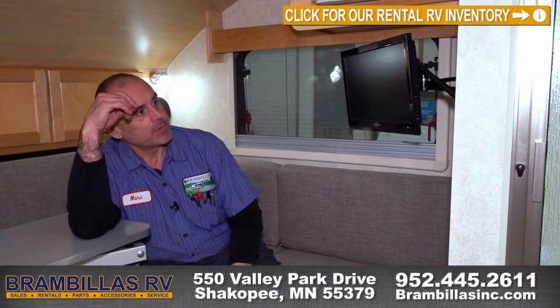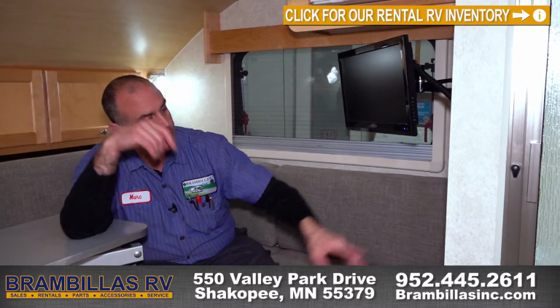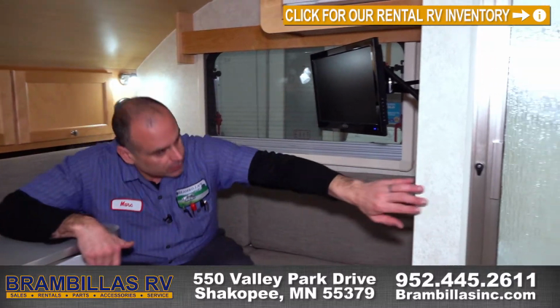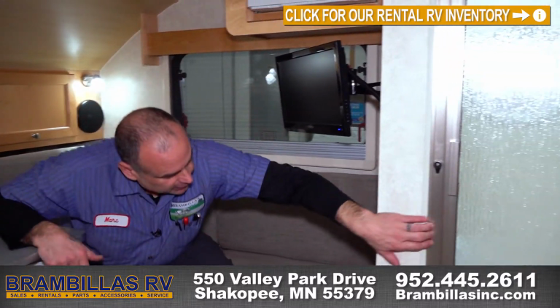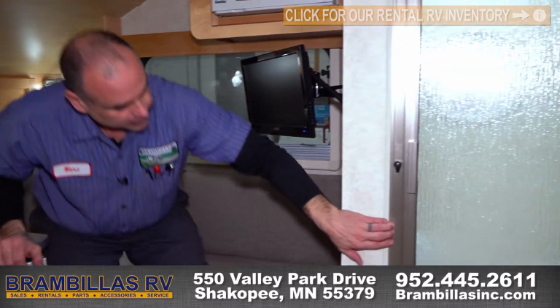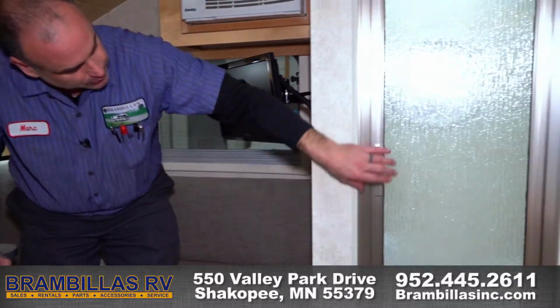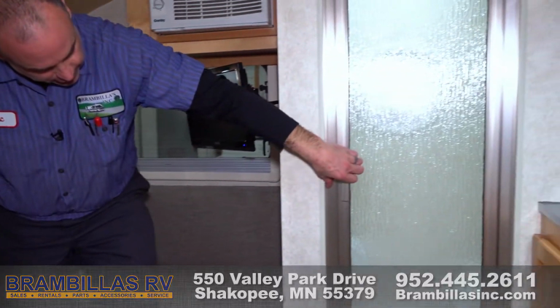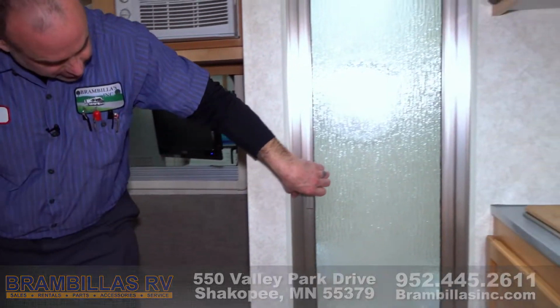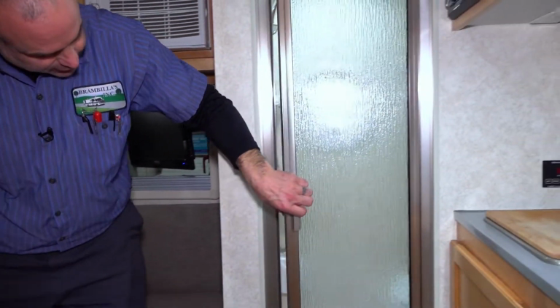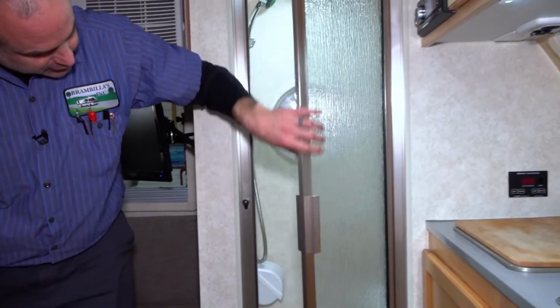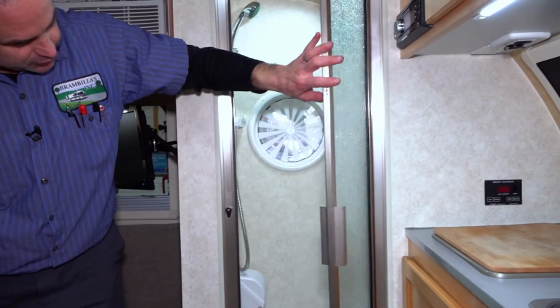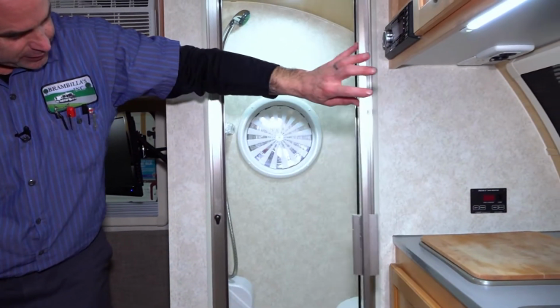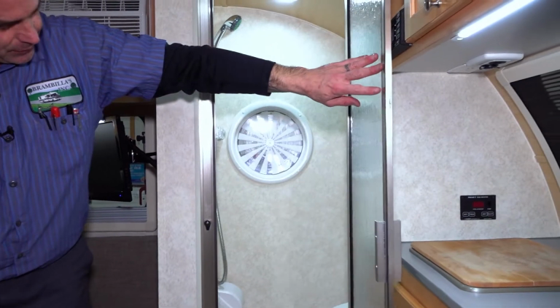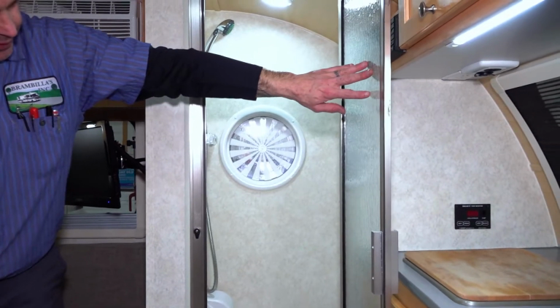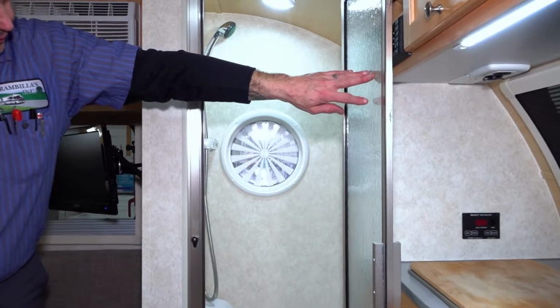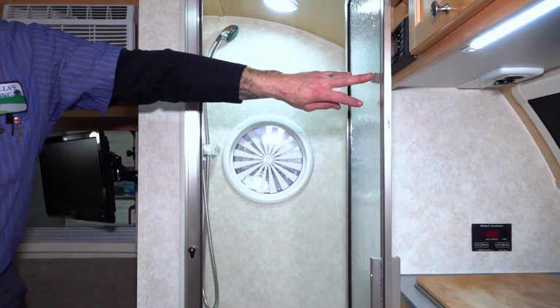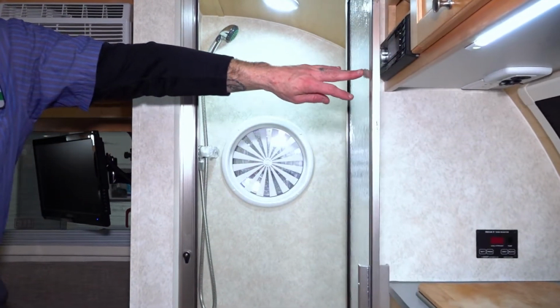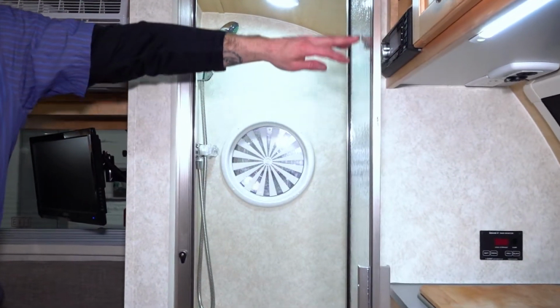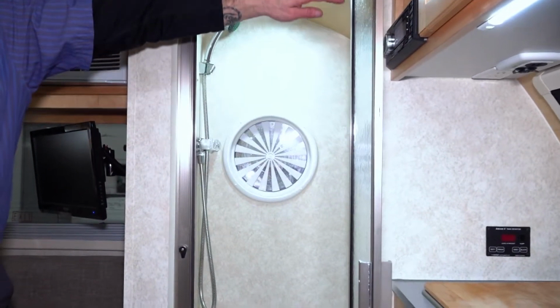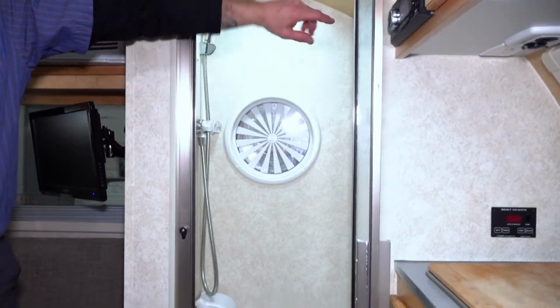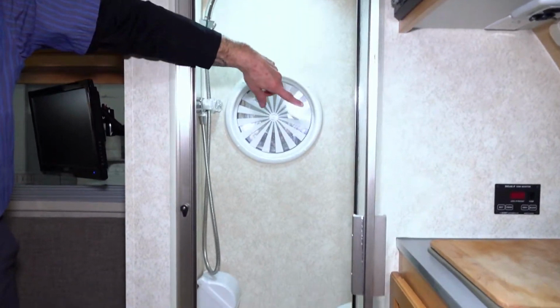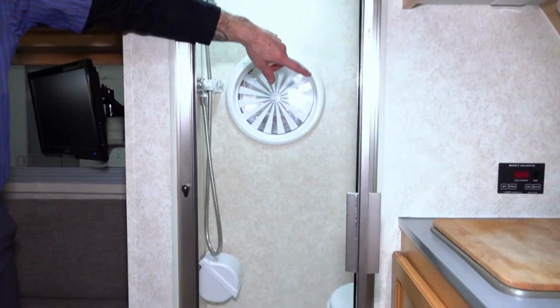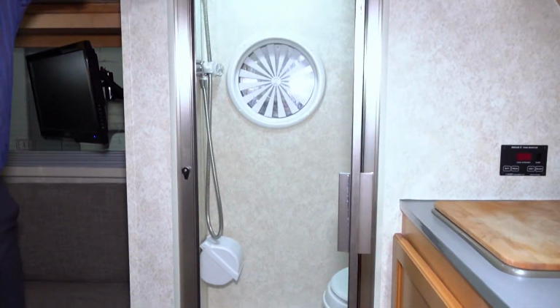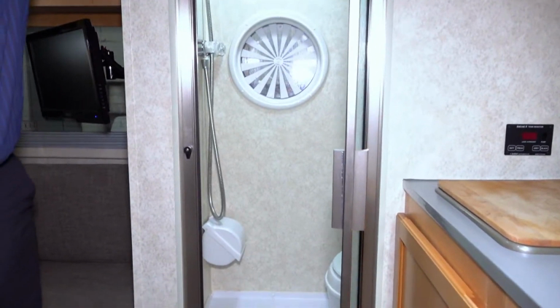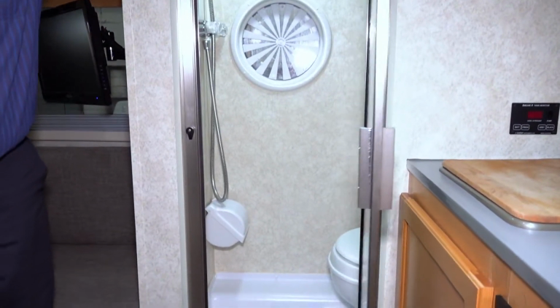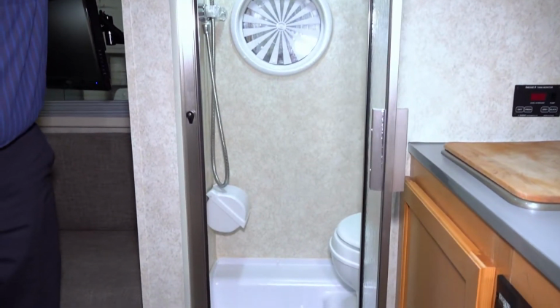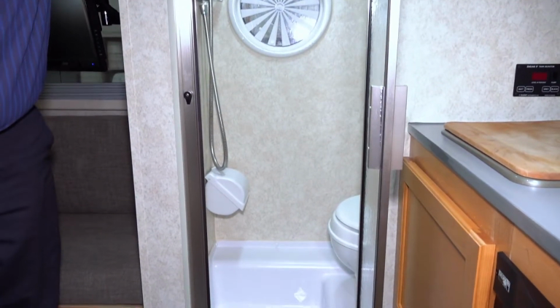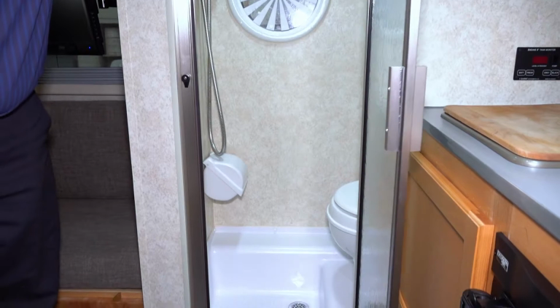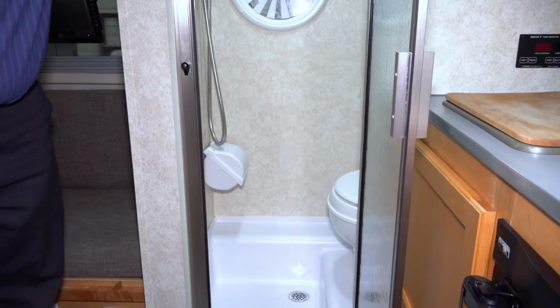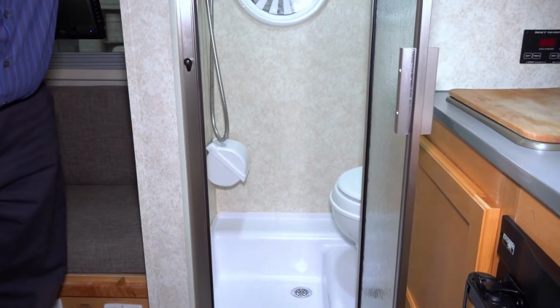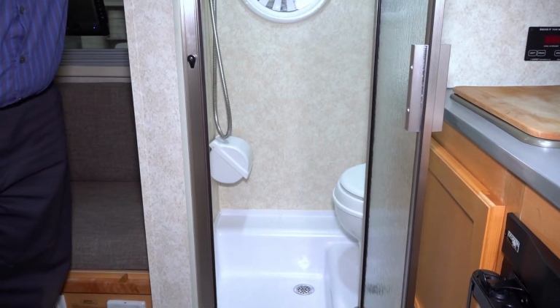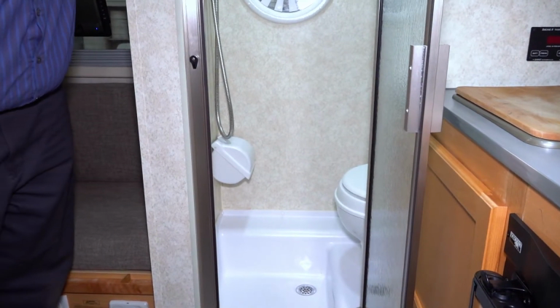Around here we have your bathroom facility, which is a toilet and a sit-down shower all in one. There is a storage spot where you can put soap and anything you need inside the shower.